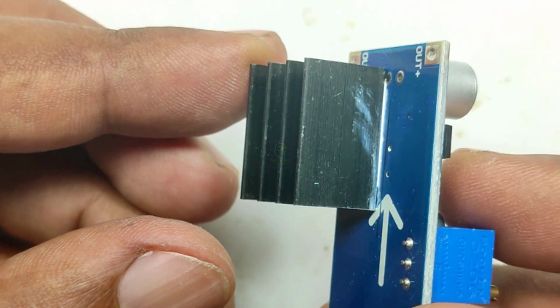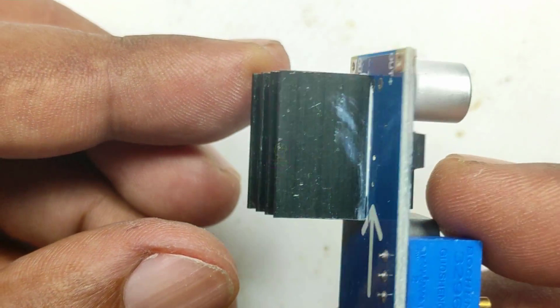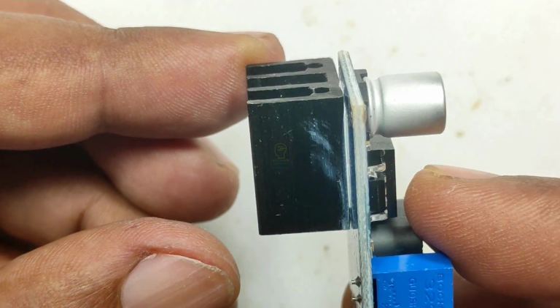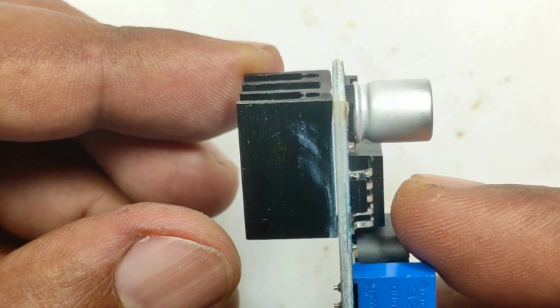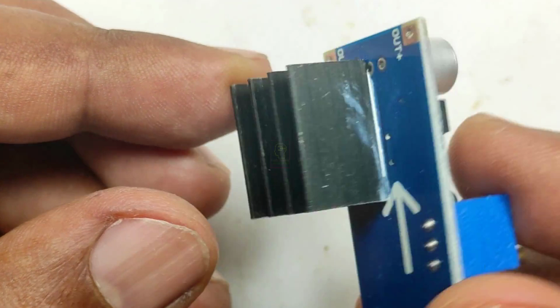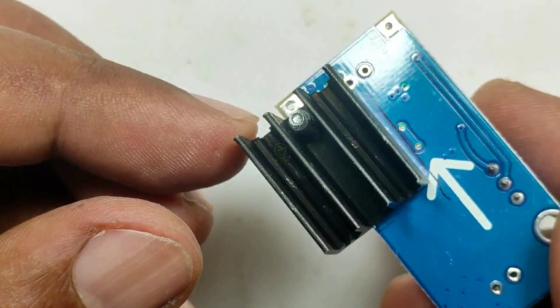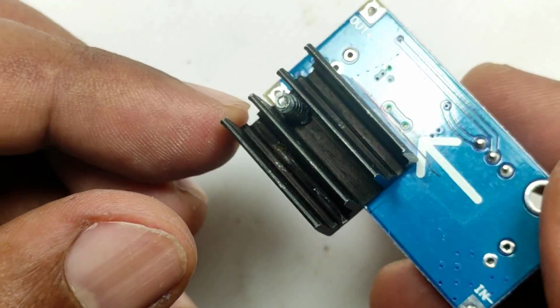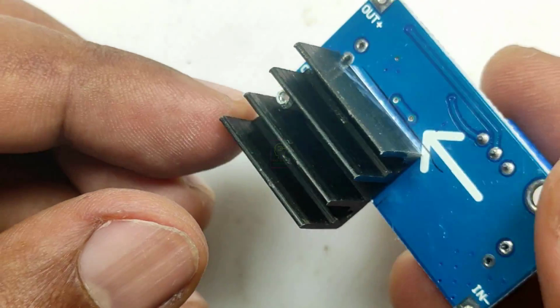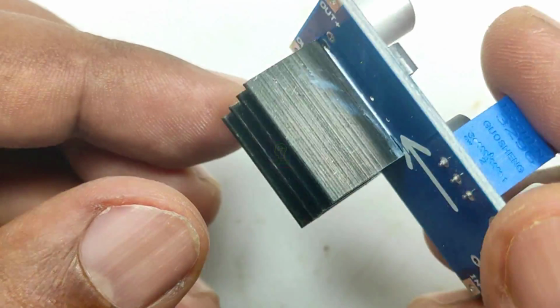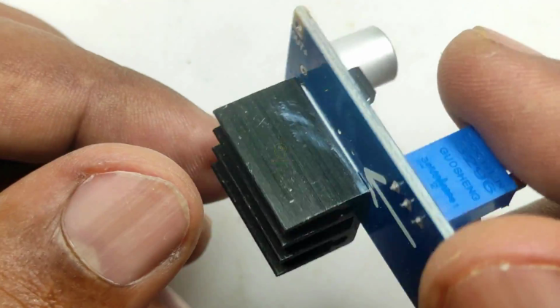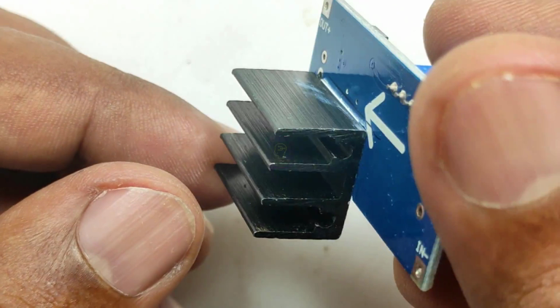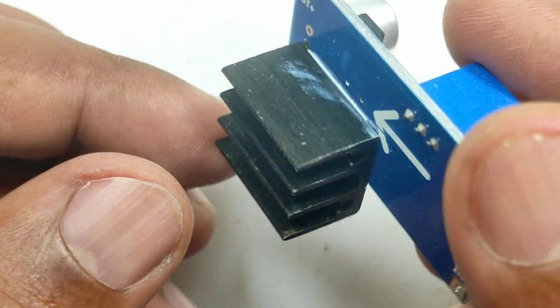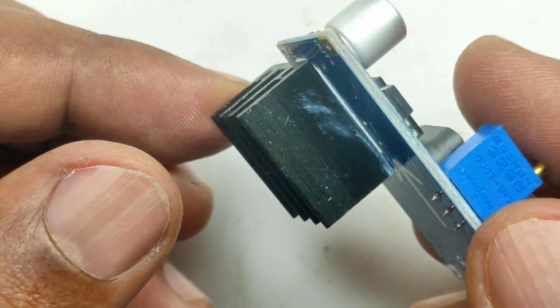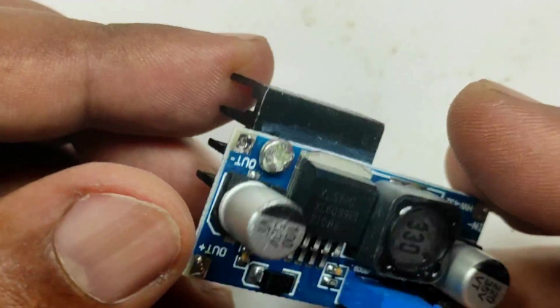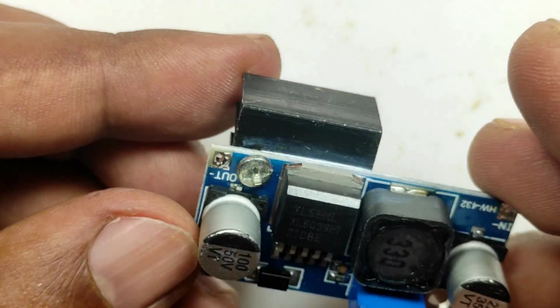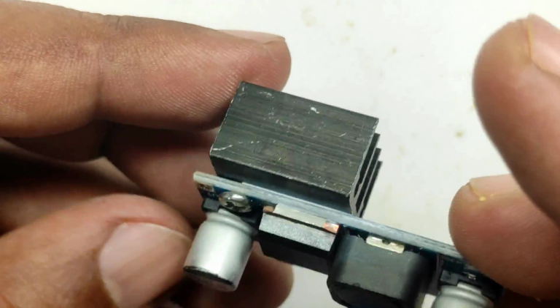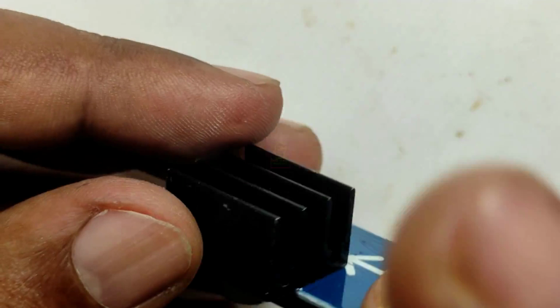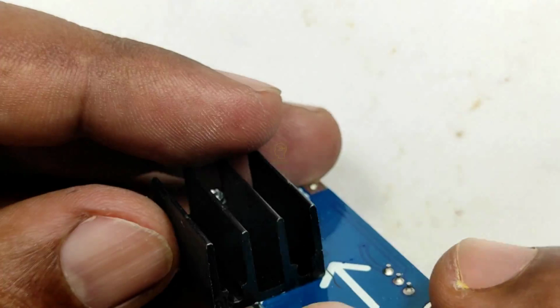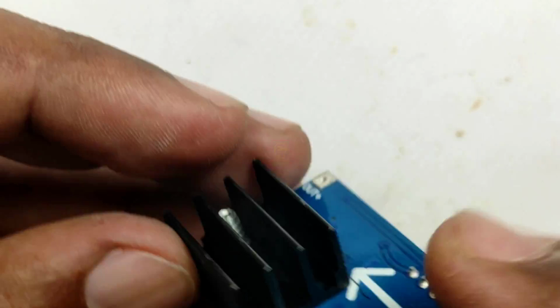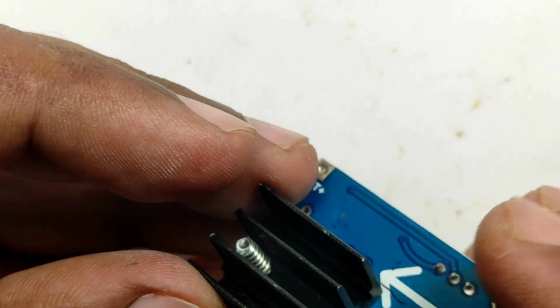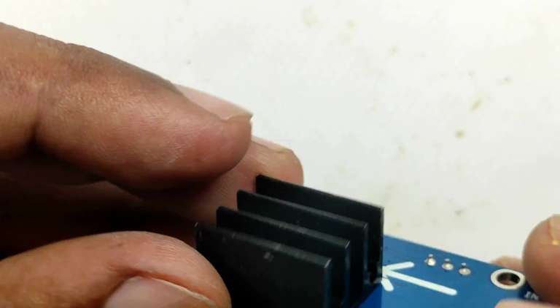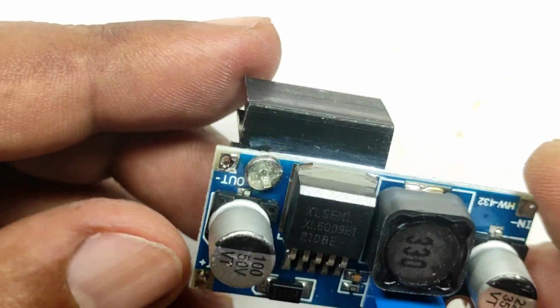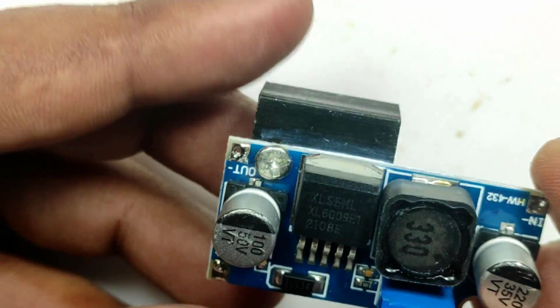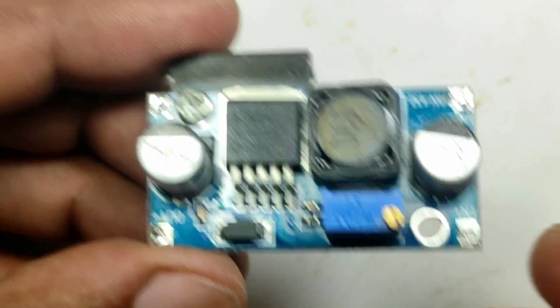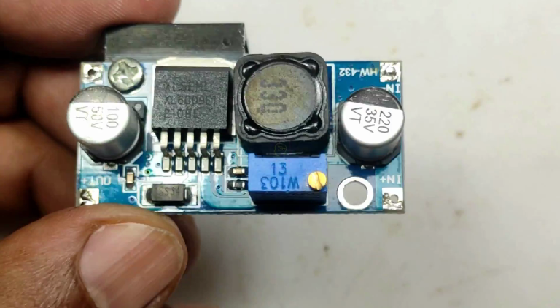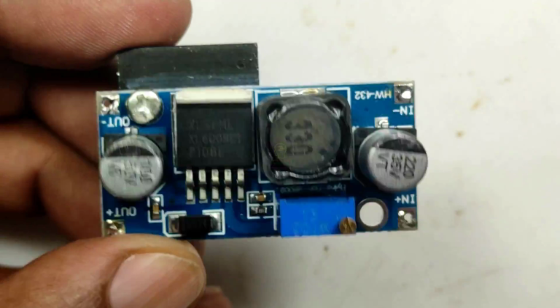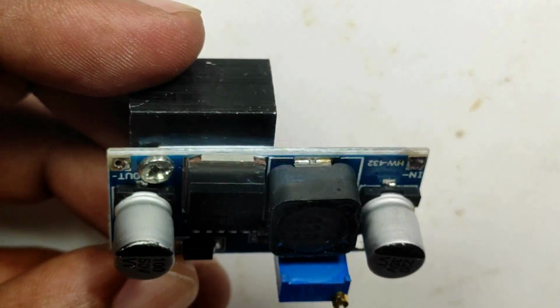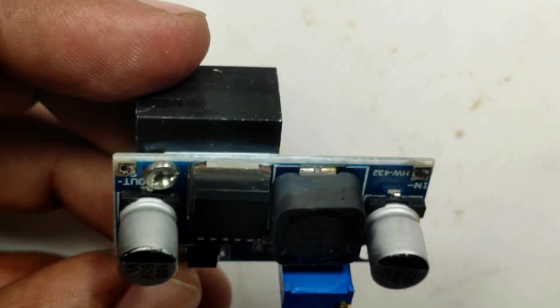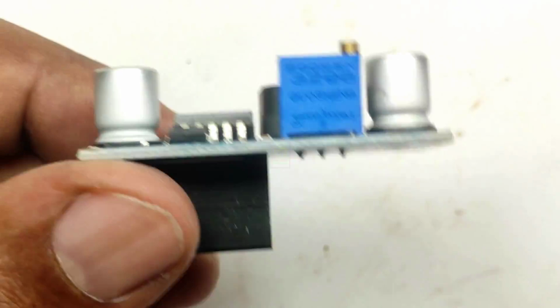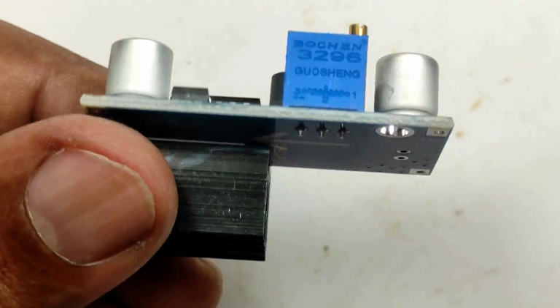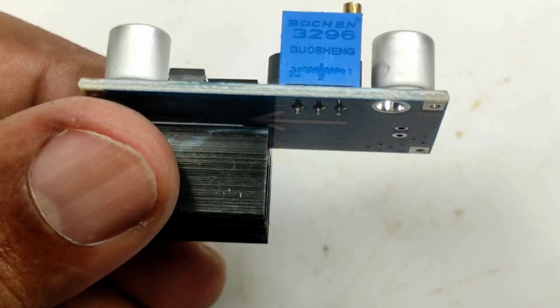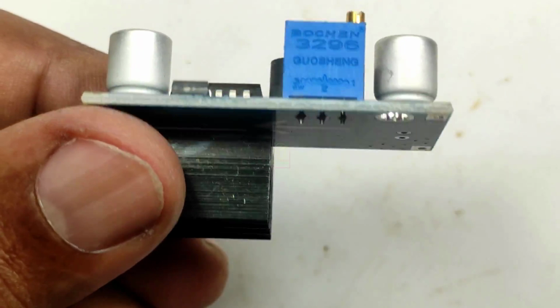I recommend that you buy these components from your local market, where you will get them at a cheaper price. If they are not available locally, then only go for online buying. Let us continue assembling this.